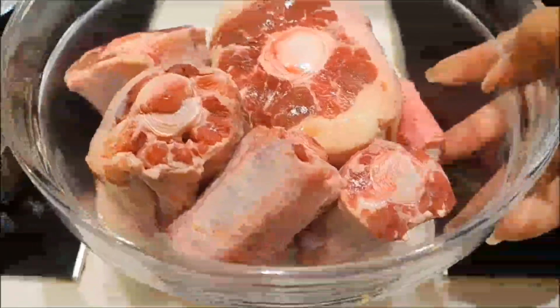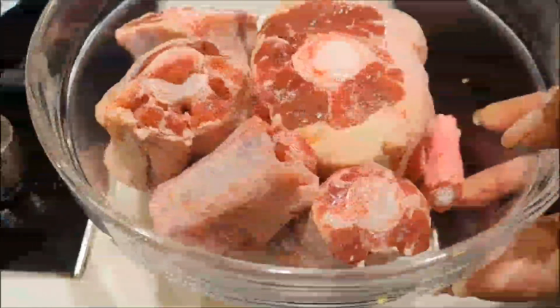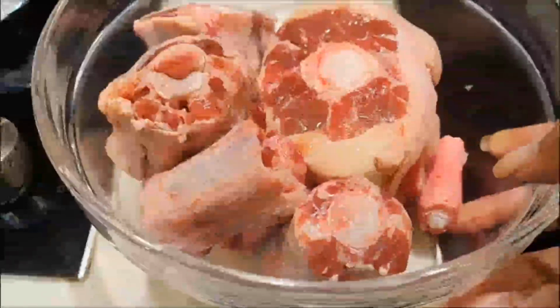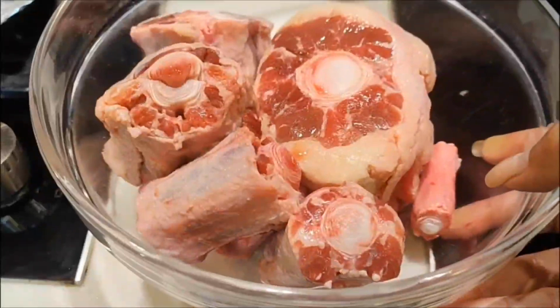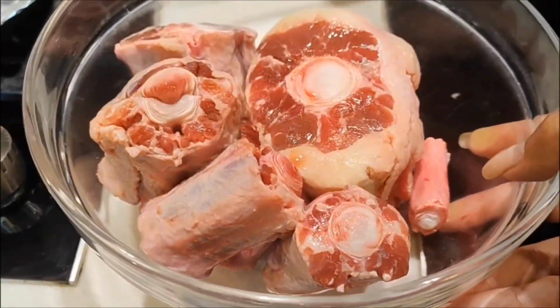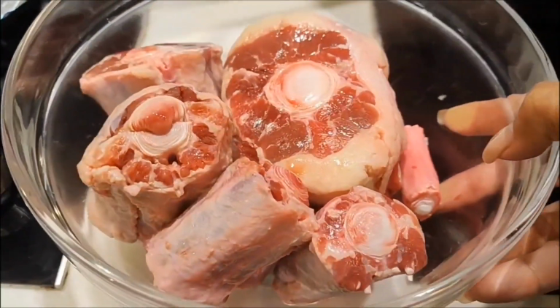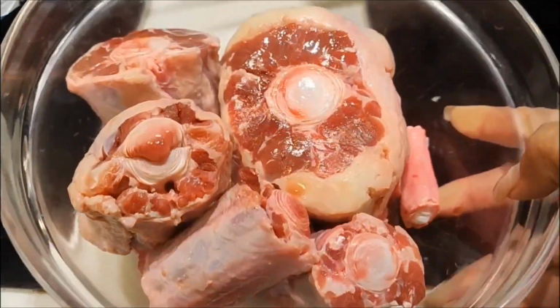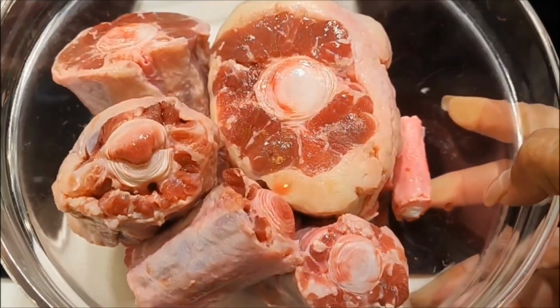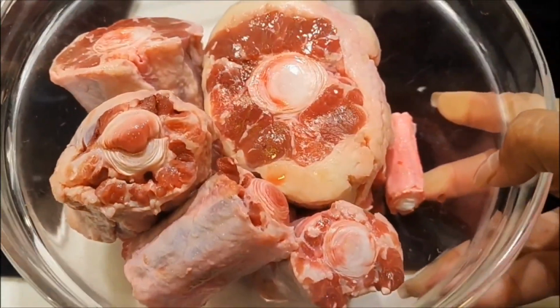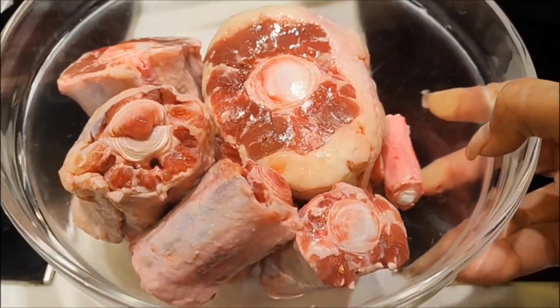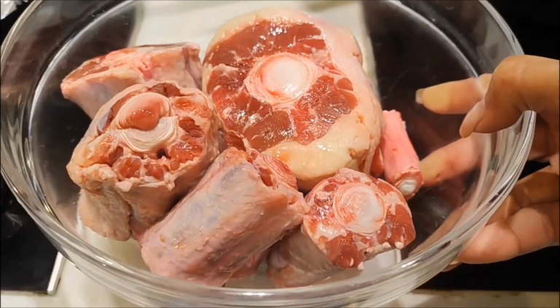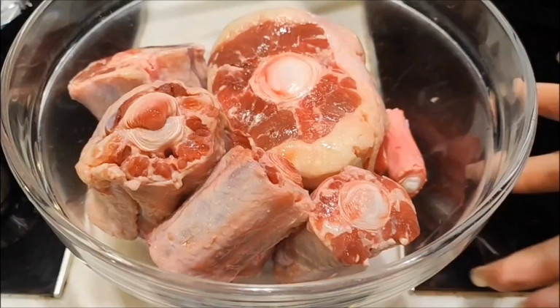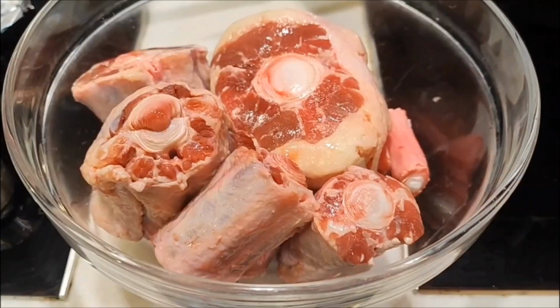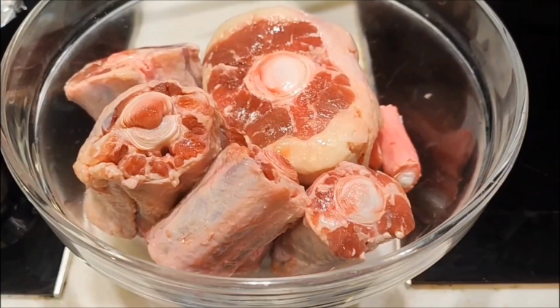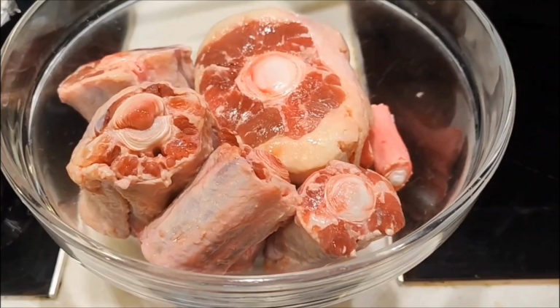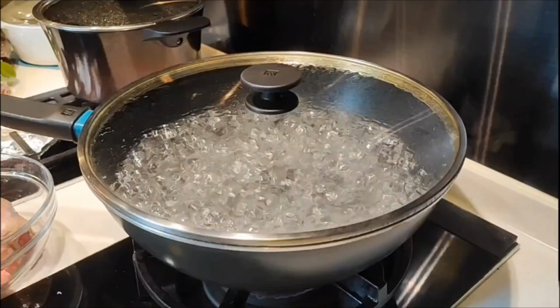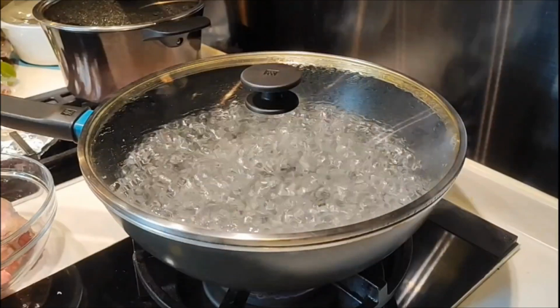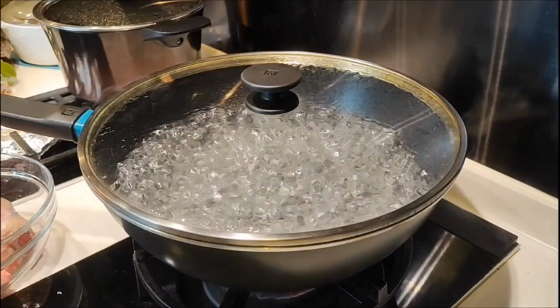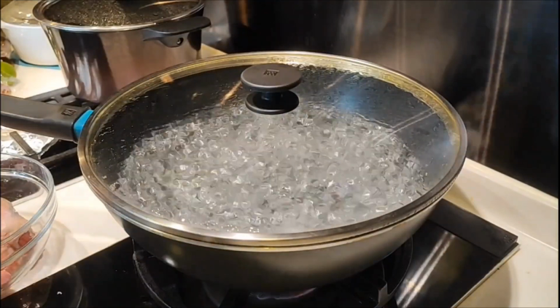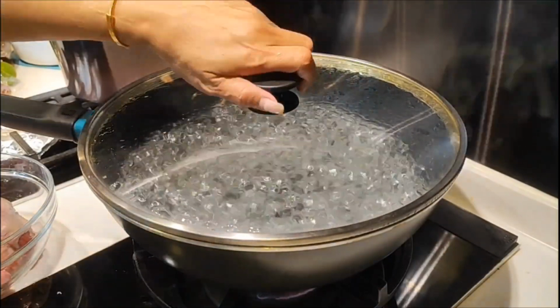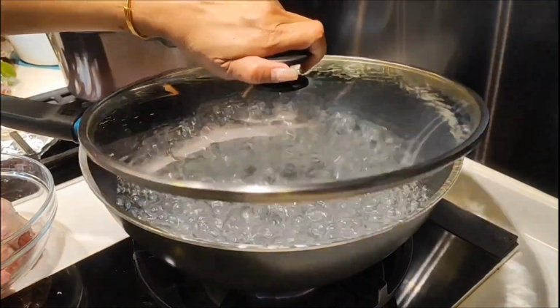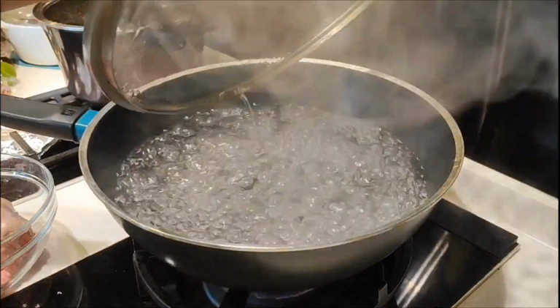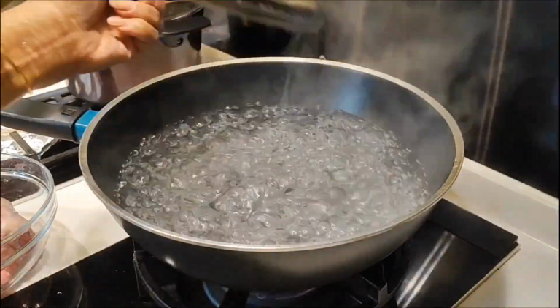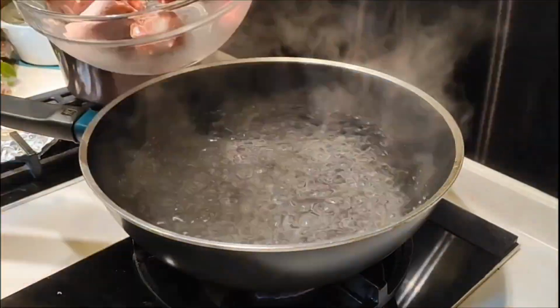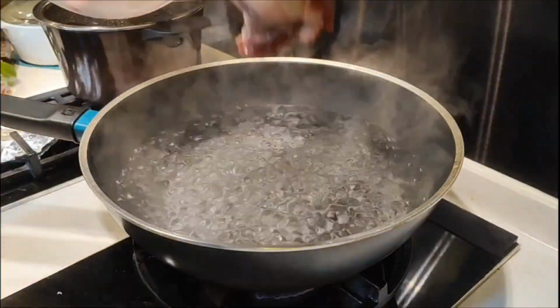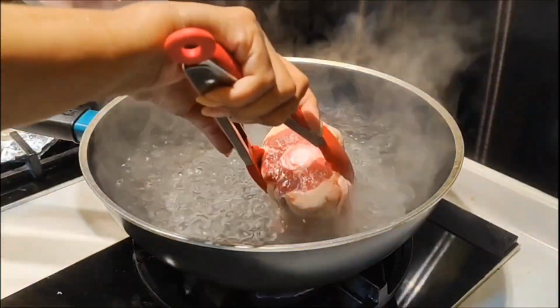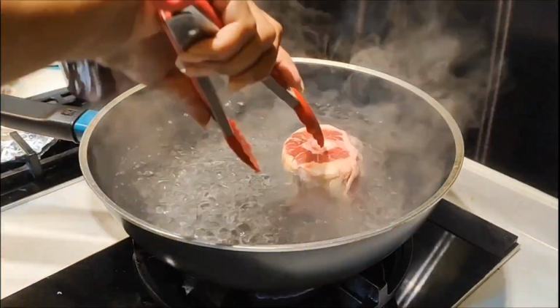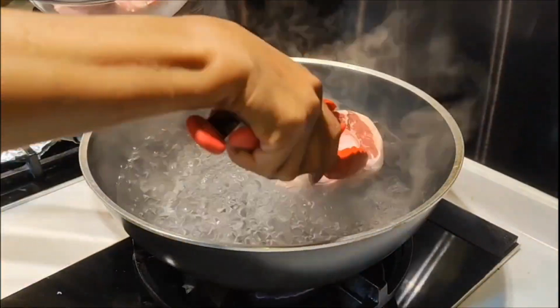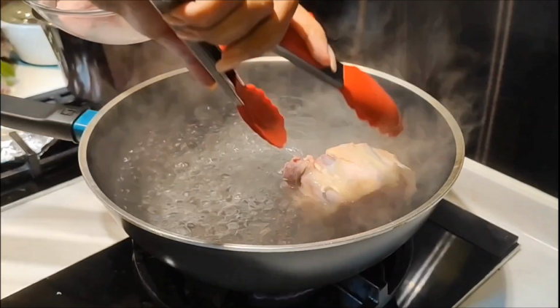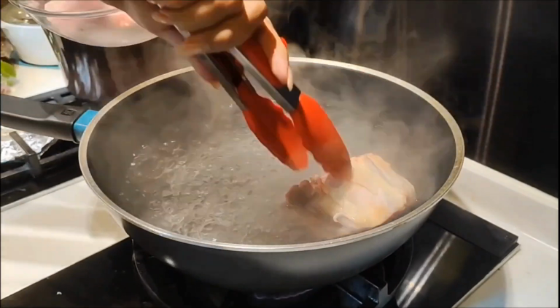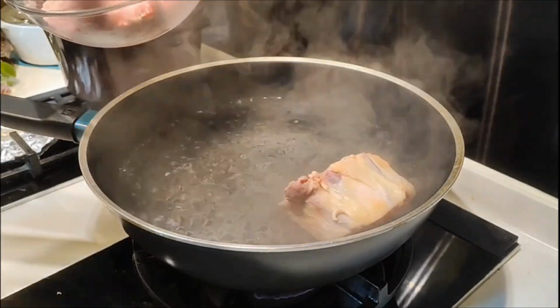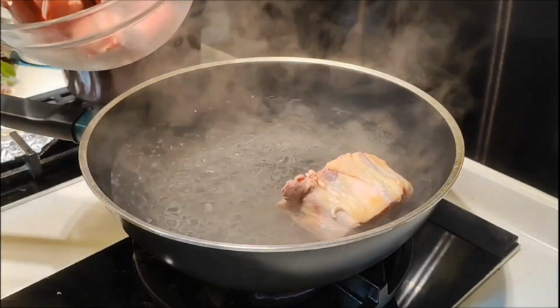For the first ingredient, here is 800 grams buntut sapi. Then prepare the water that is ready. Then add the sapi.